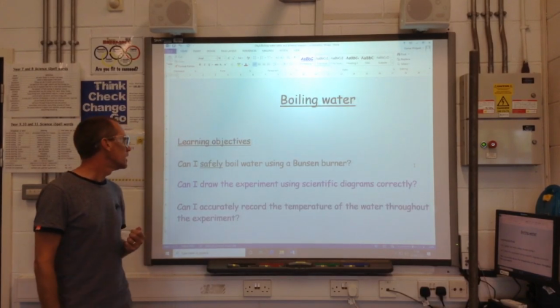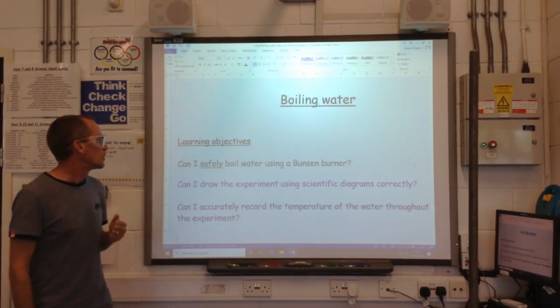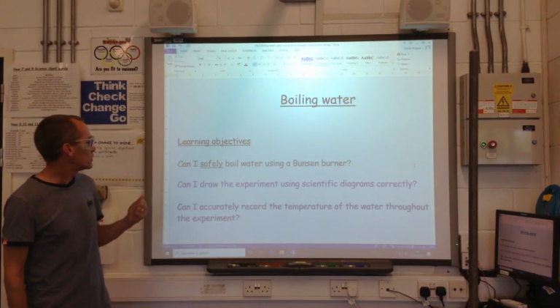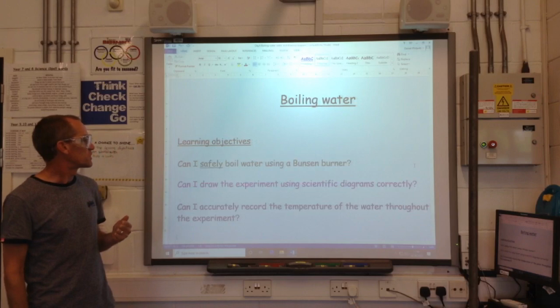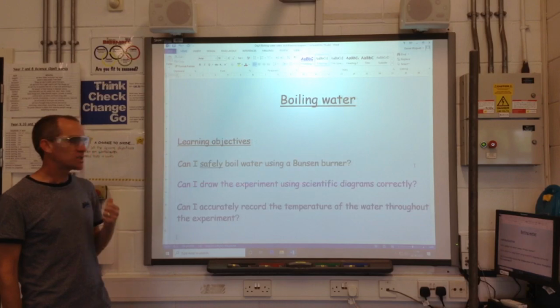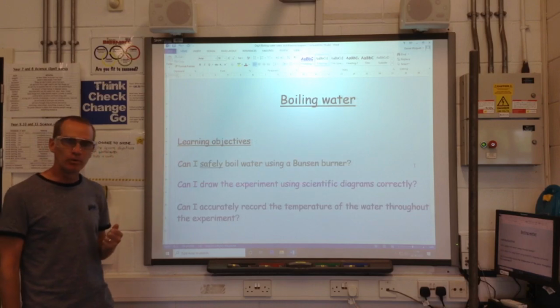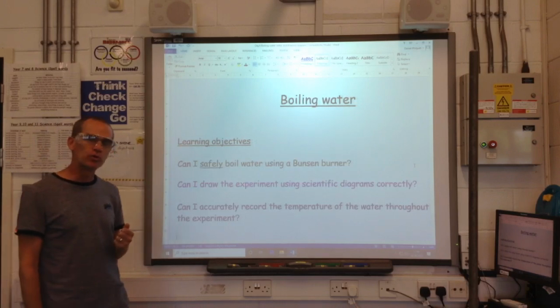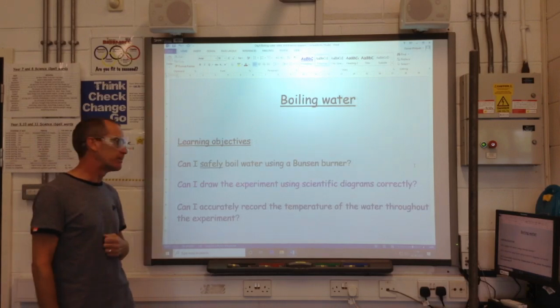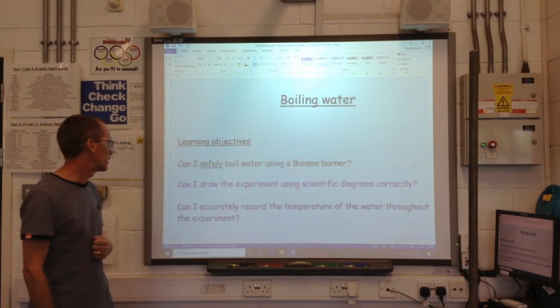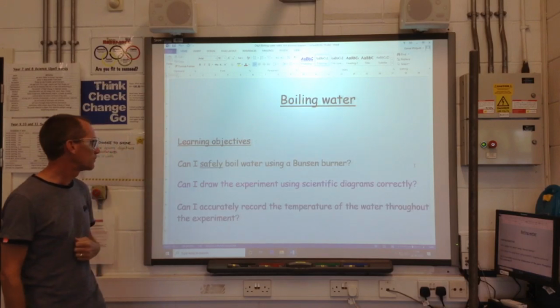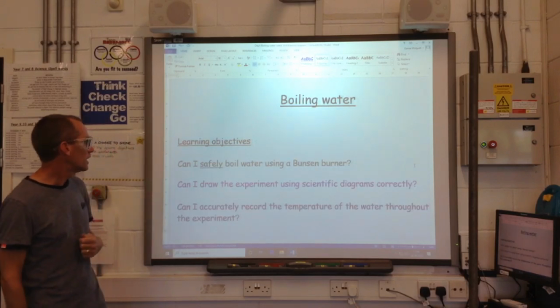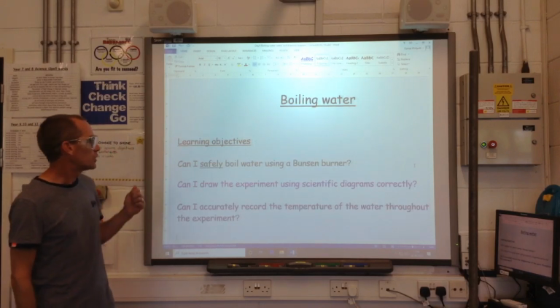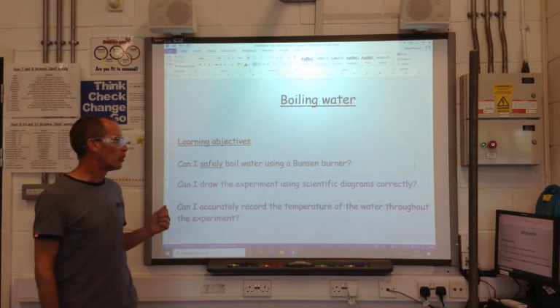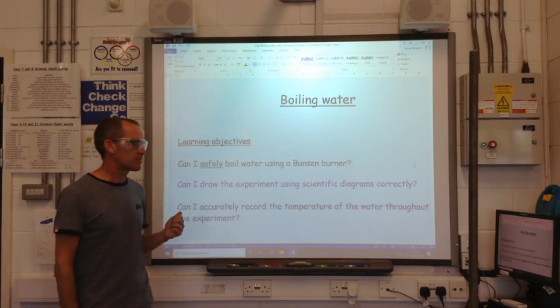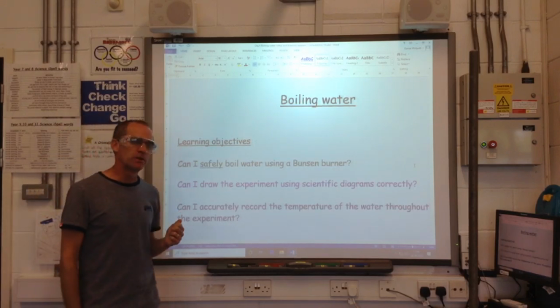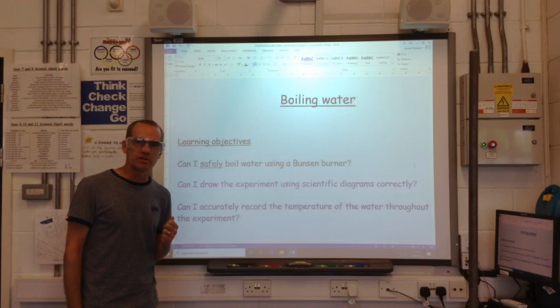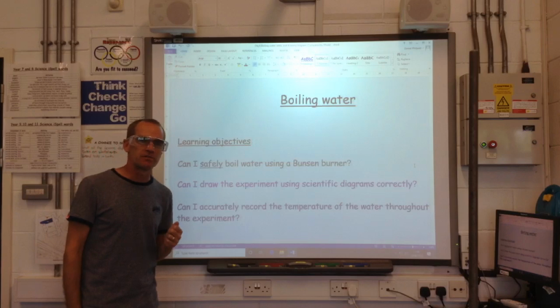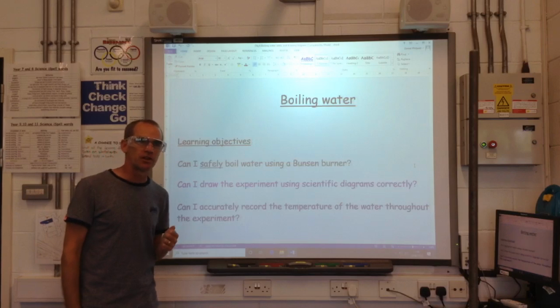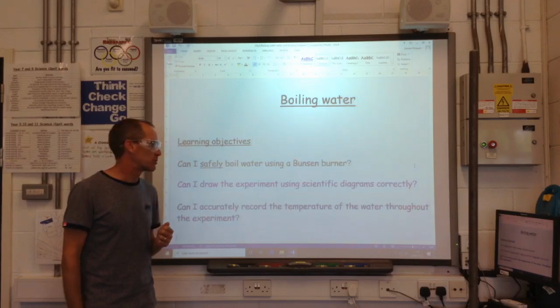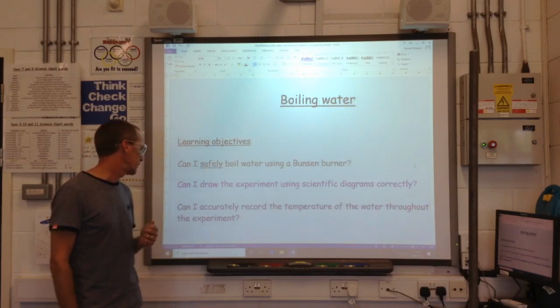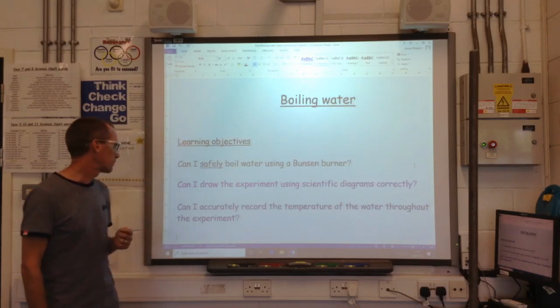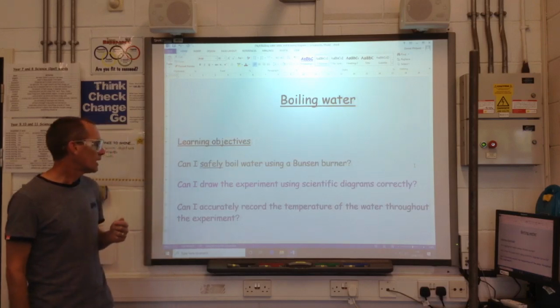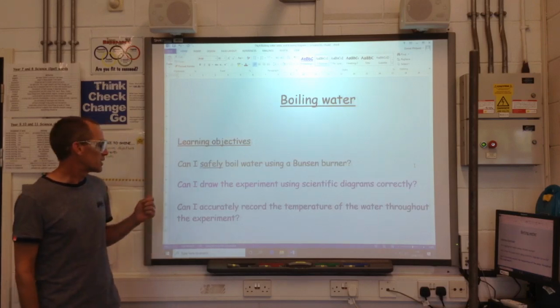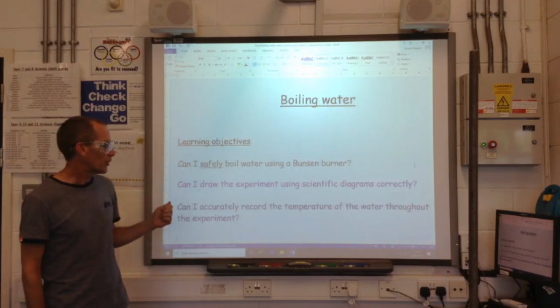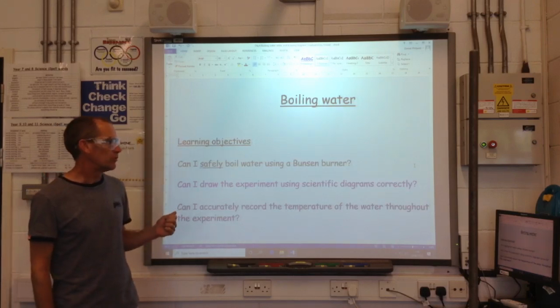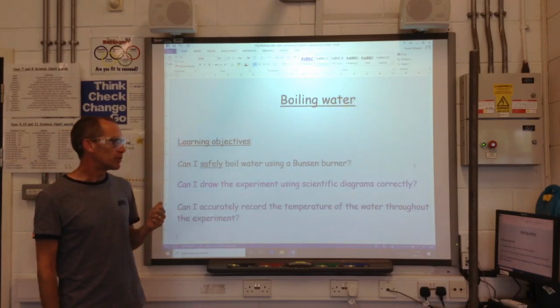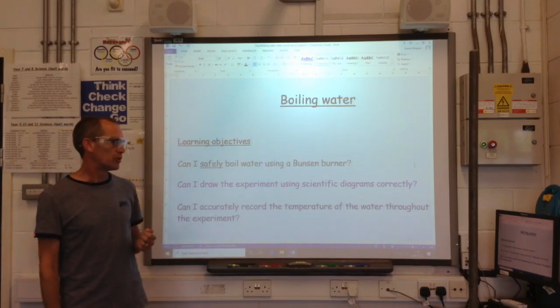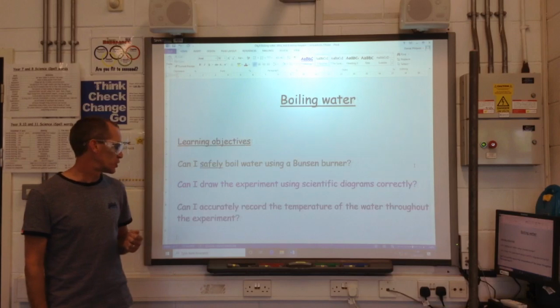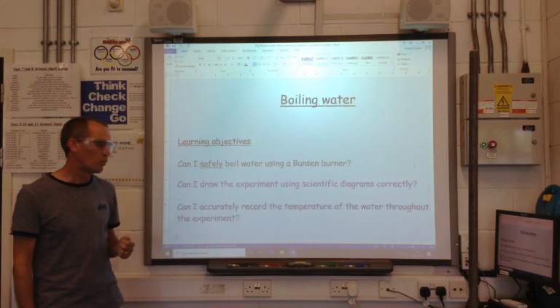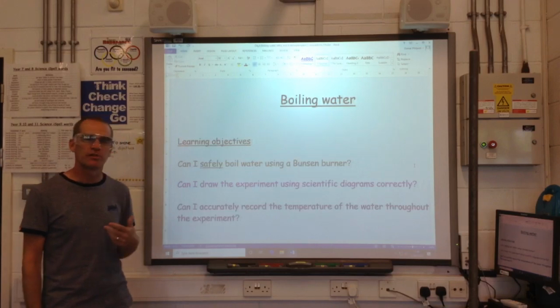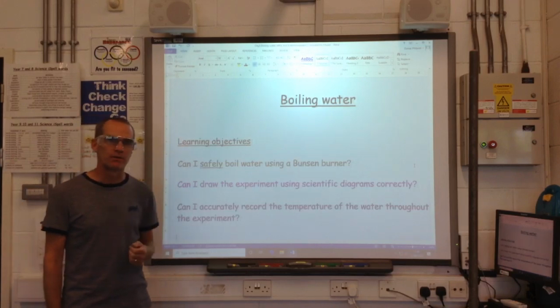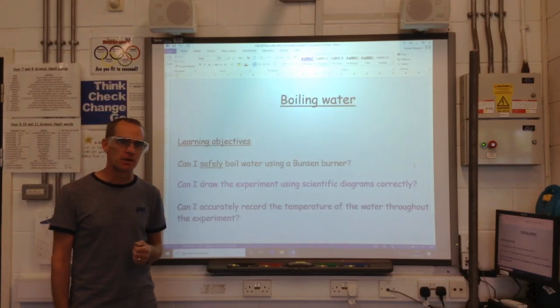Three objectives. Can I safely boil water using a Bunsen burner? Can I draw the experiment using the scientific diagrams correctly? And can I also accurately record the temperature of the water throughout the experiment?